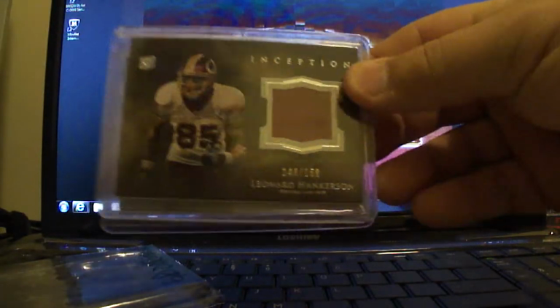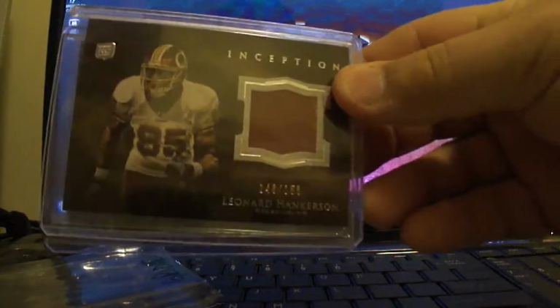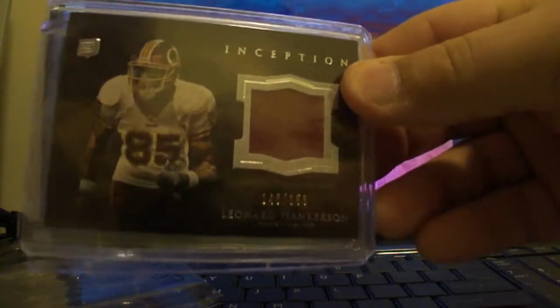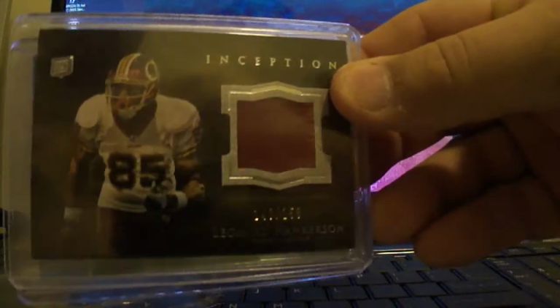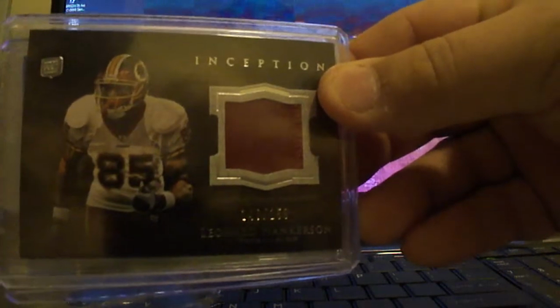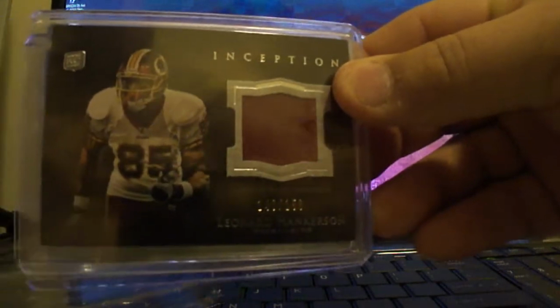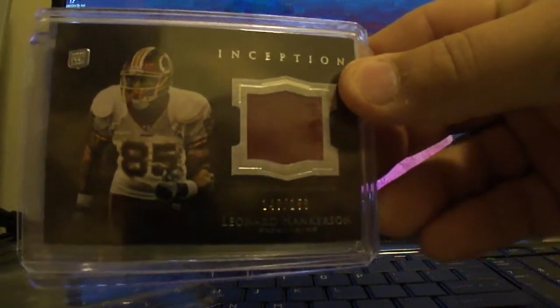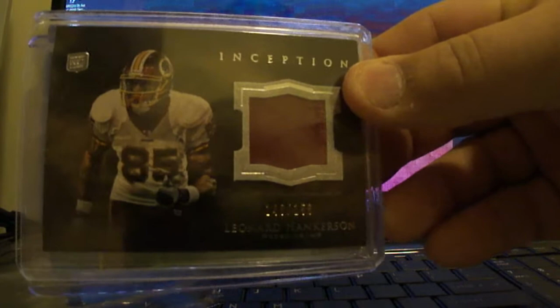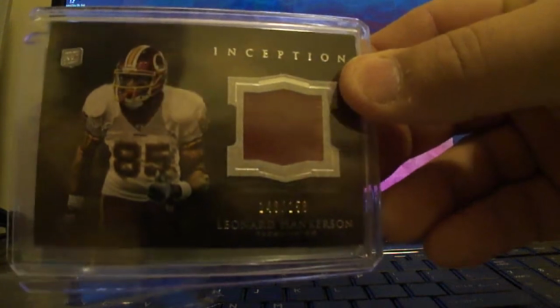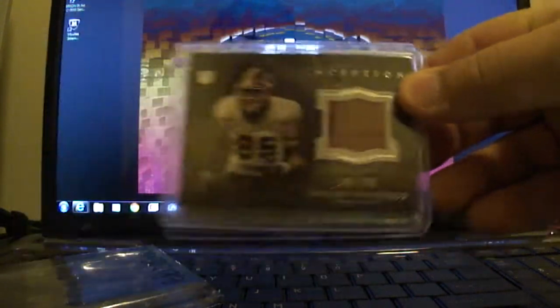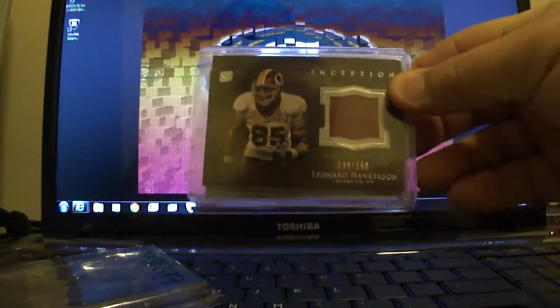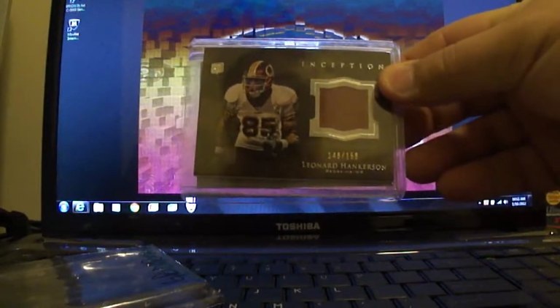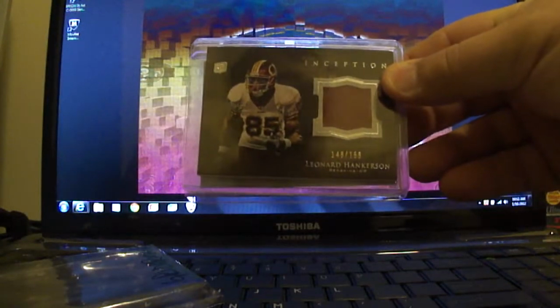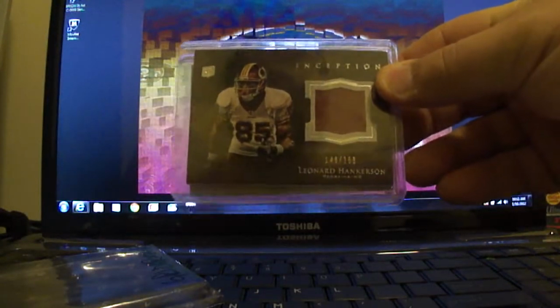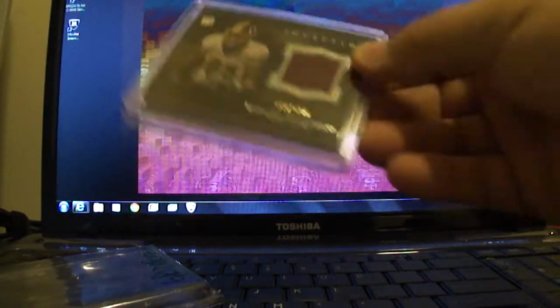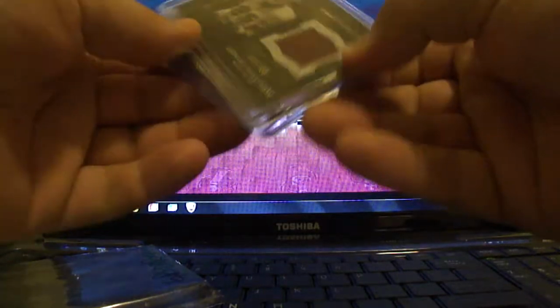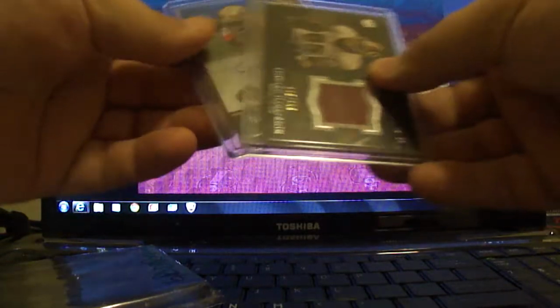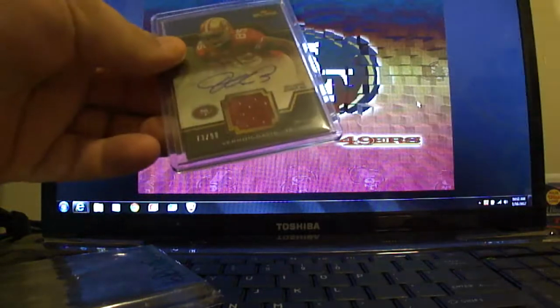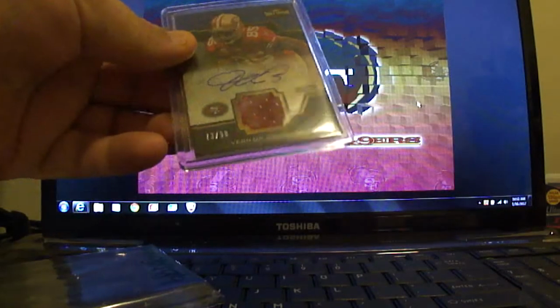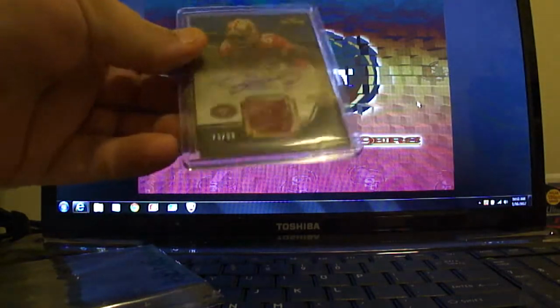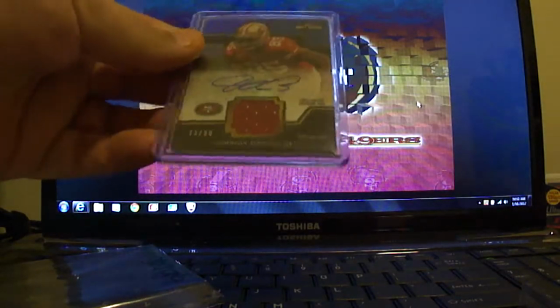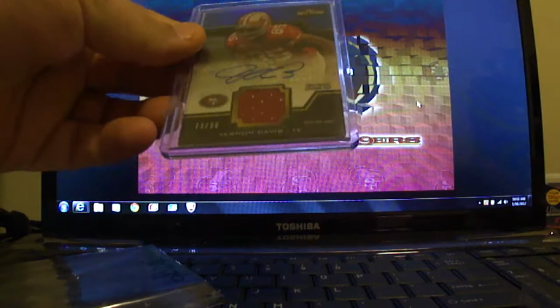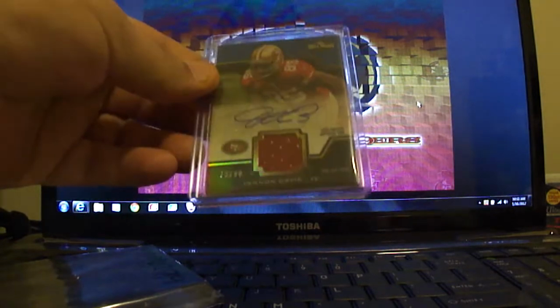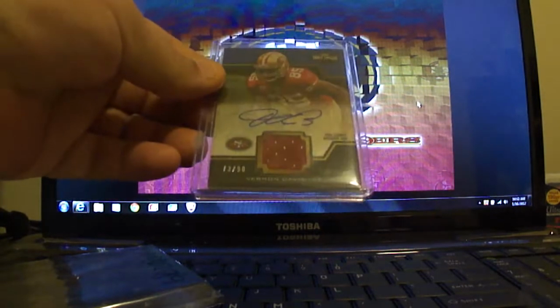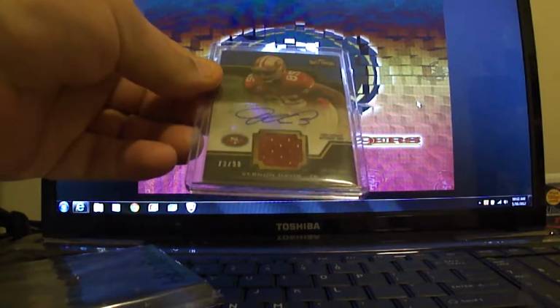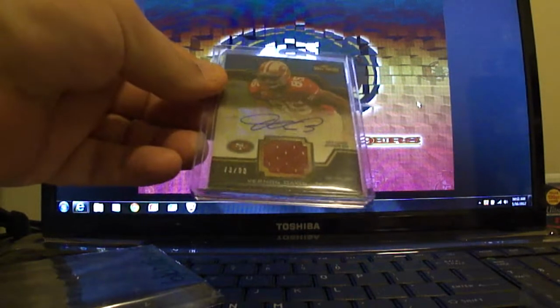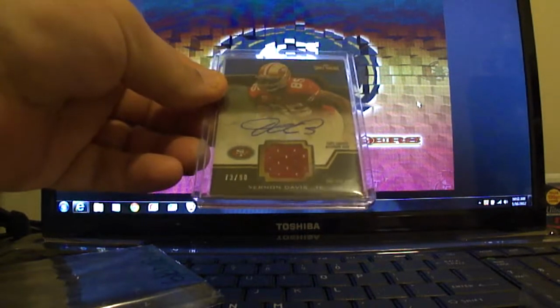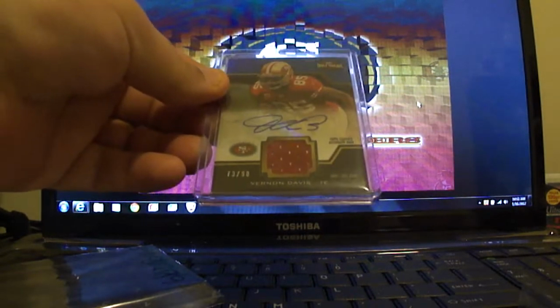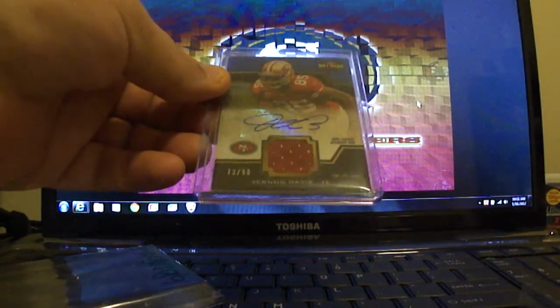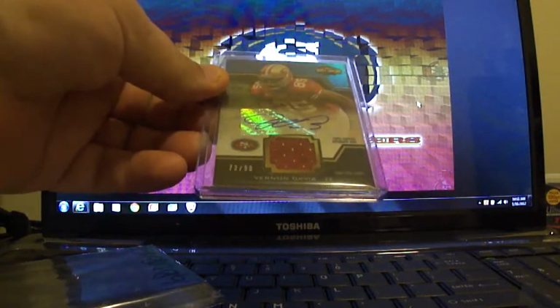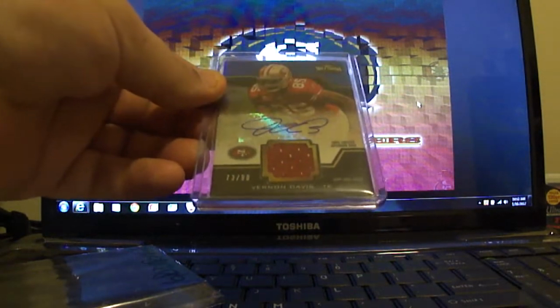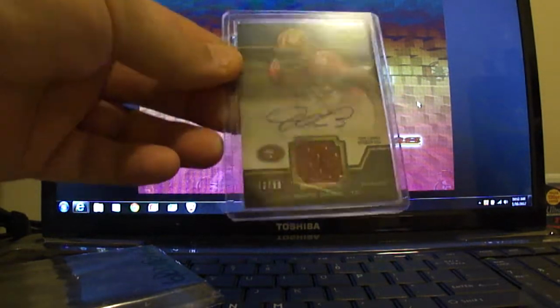Possibly two colors — it might be a hint of gold on the side there, pretty much one color though. And from this year's Triple Threads, you've got a Vernon Davis Autograph jersey, numbered out of 90.